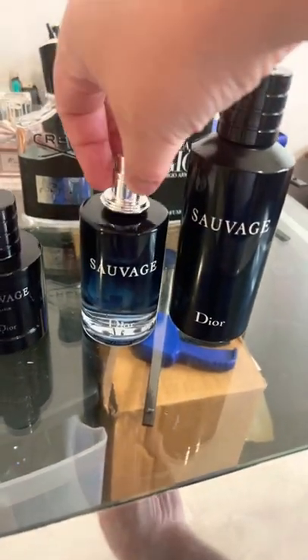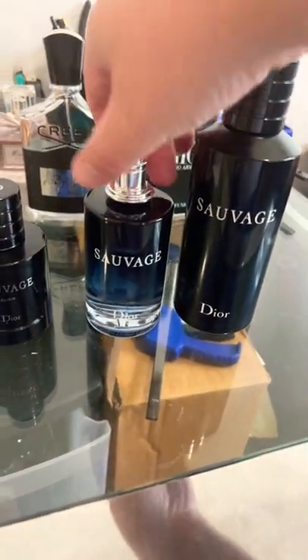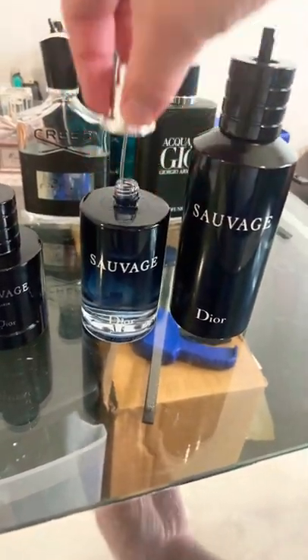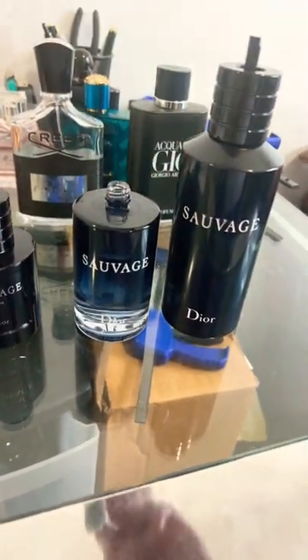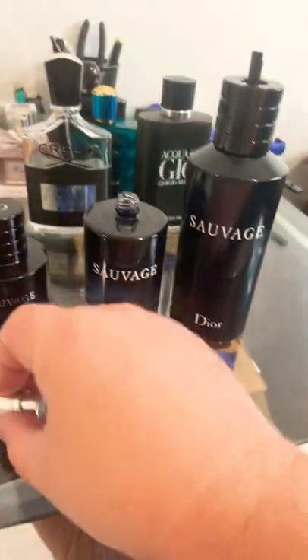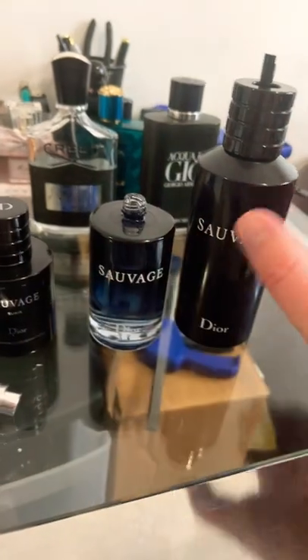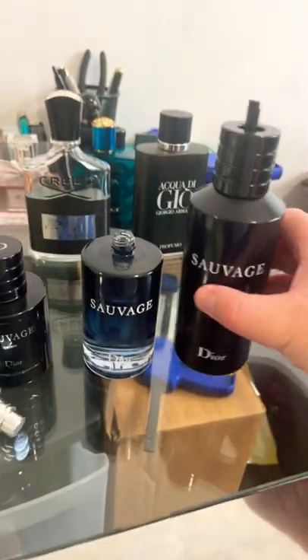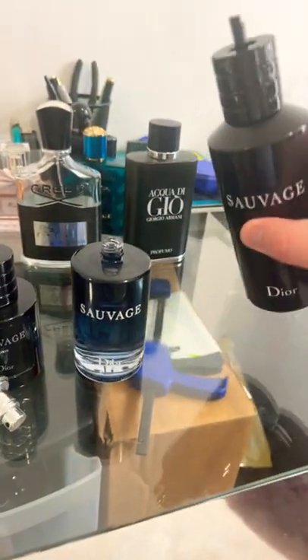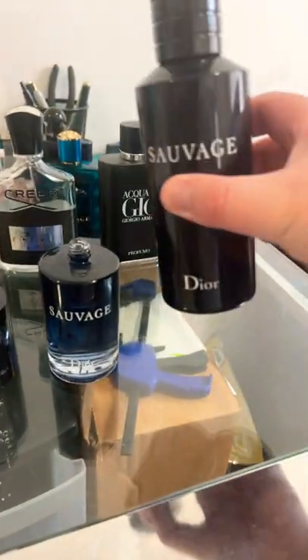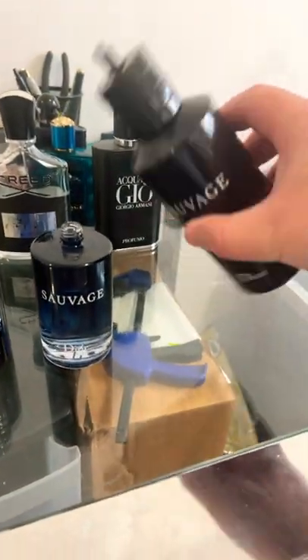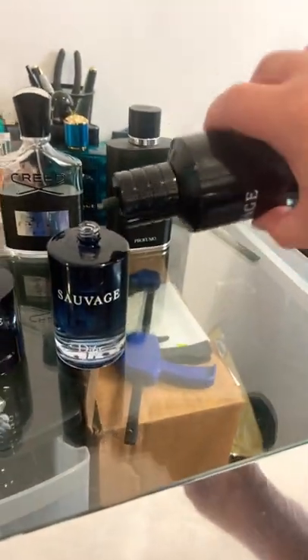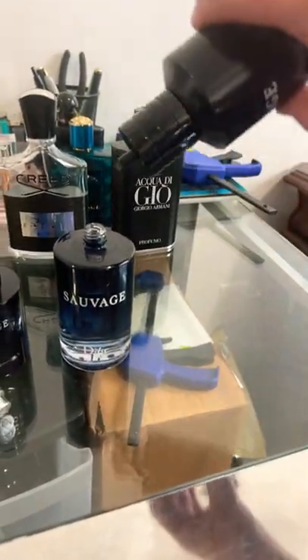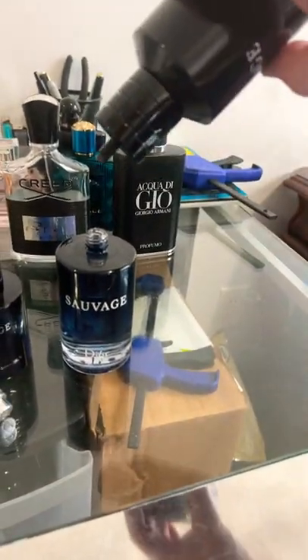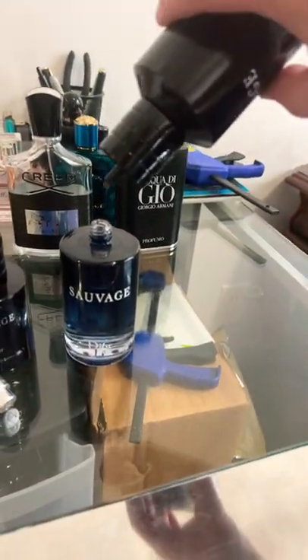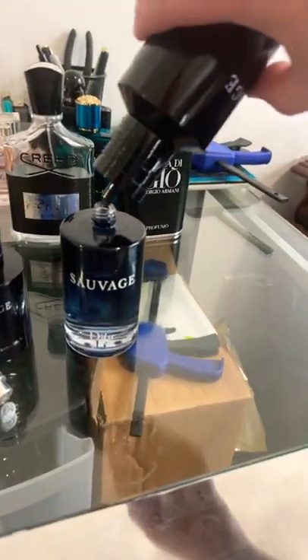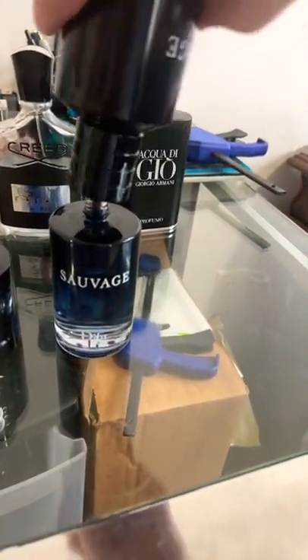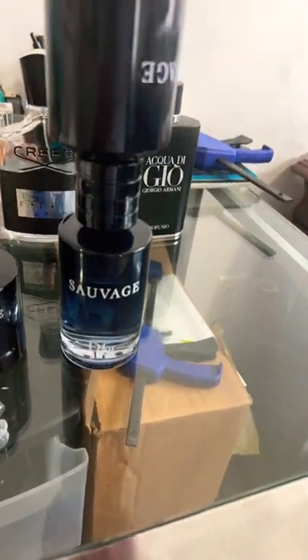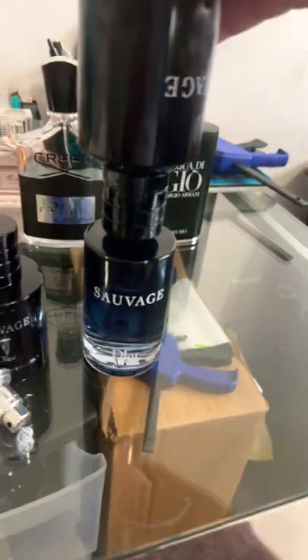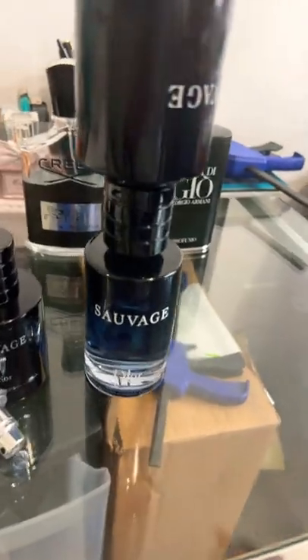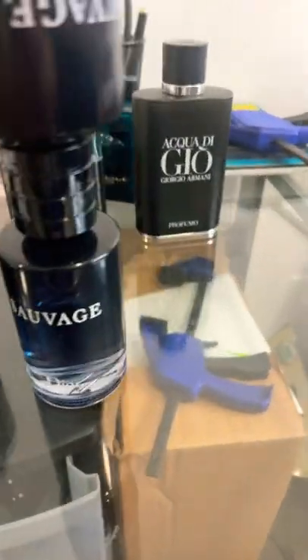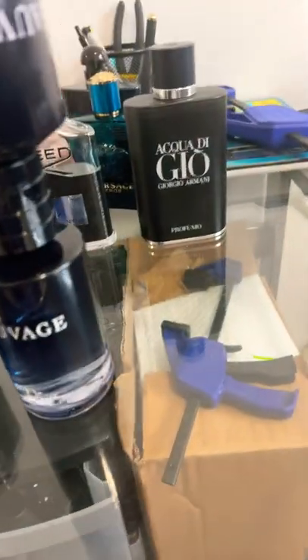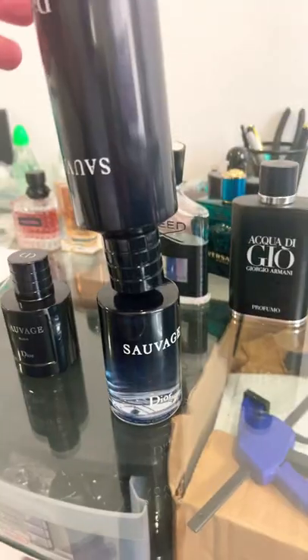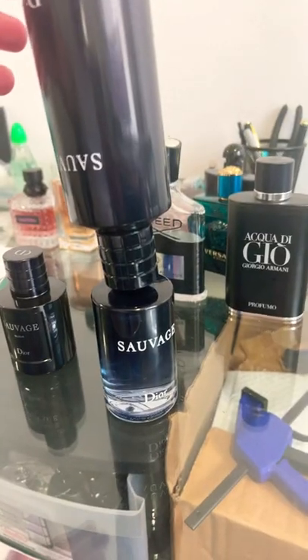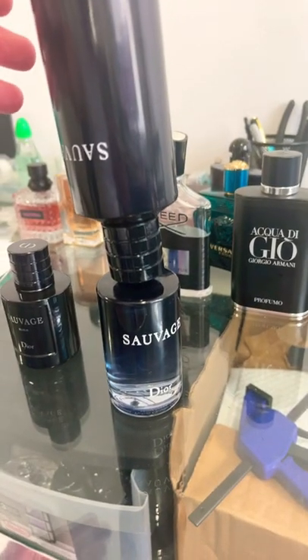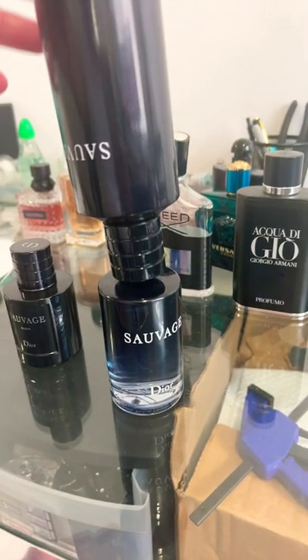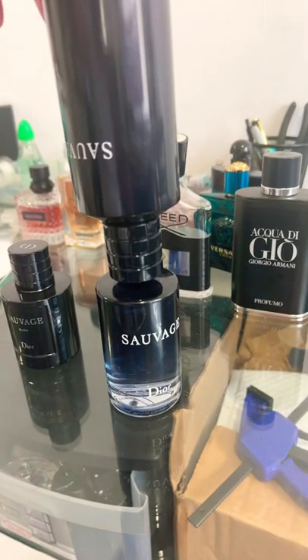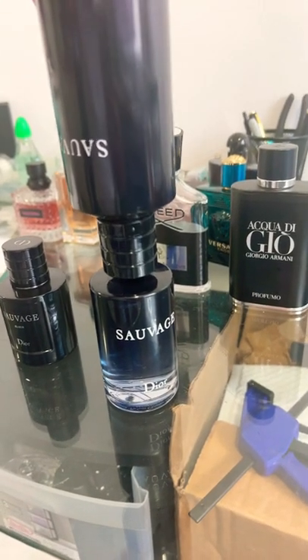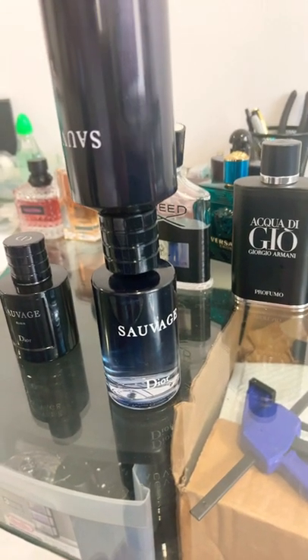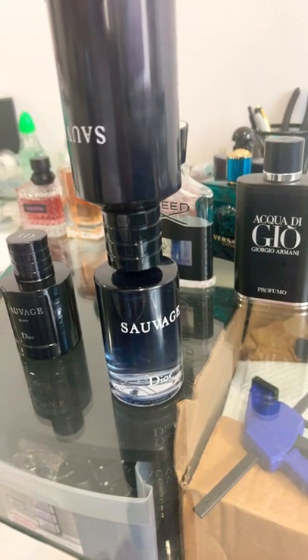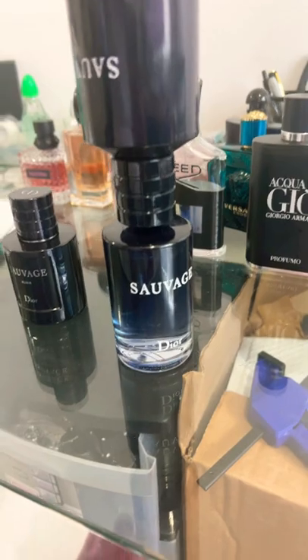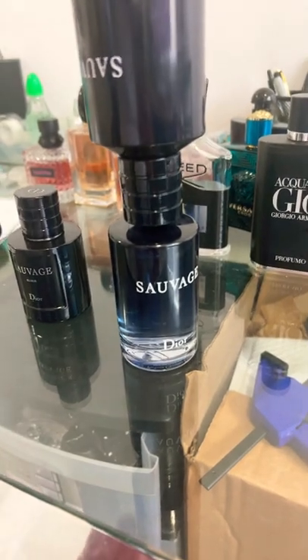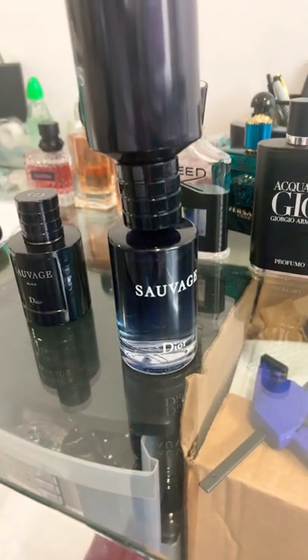You simply pop this off — it twists off. This does not leak, so you can pour it, don't be afraid. Put it on here, and once you've got this on here, you just hold the bottom bottle stable.